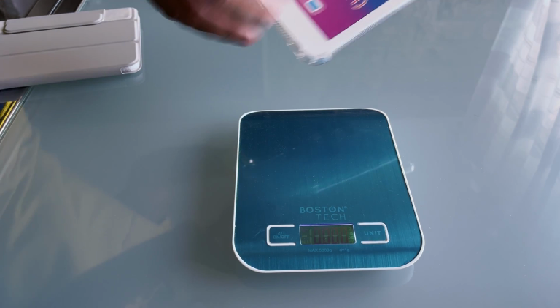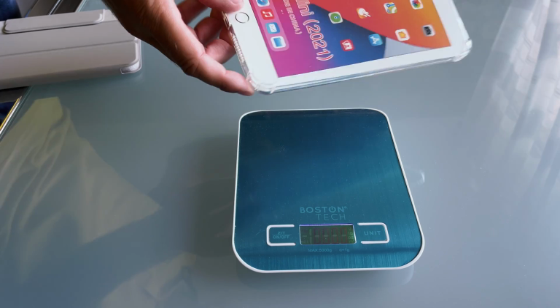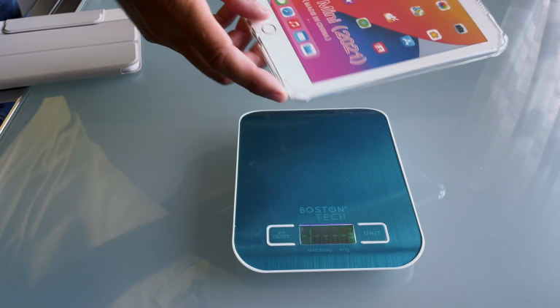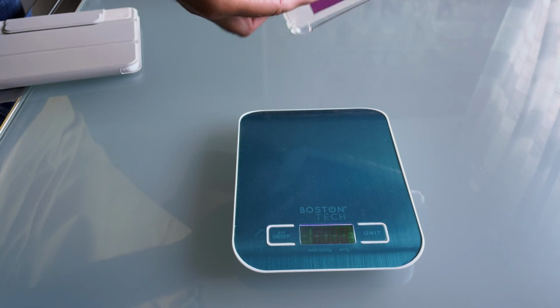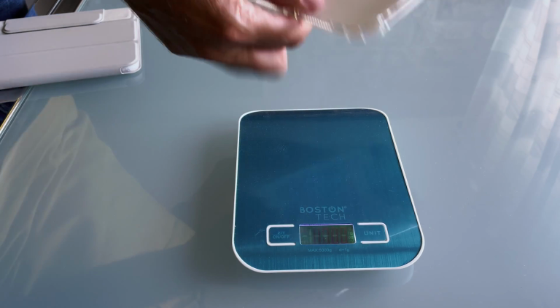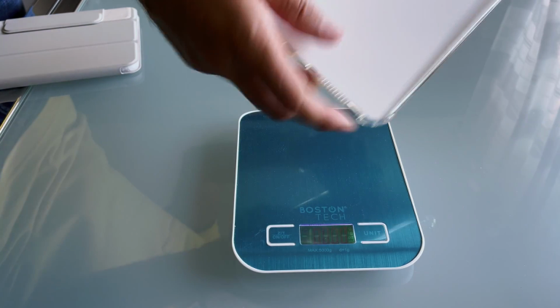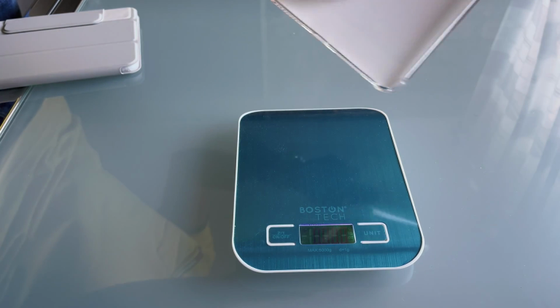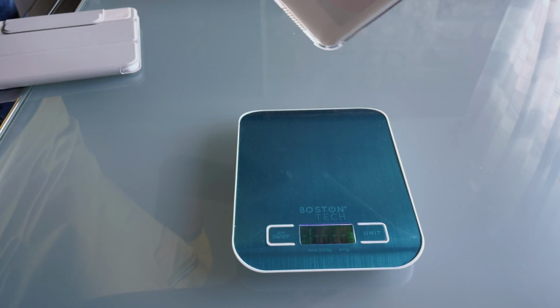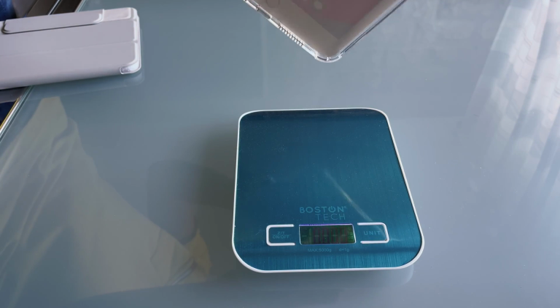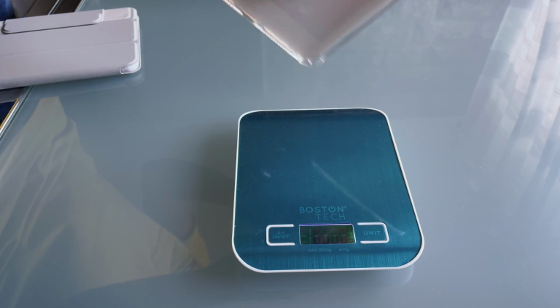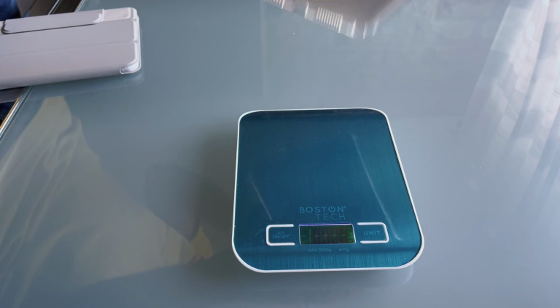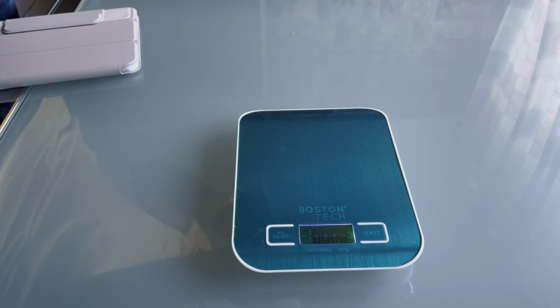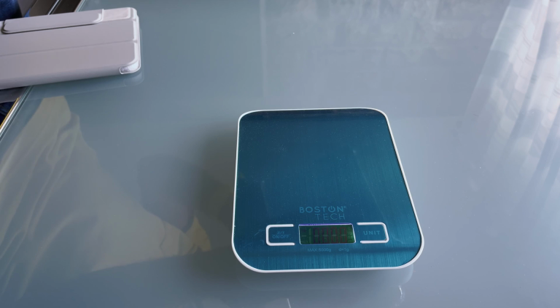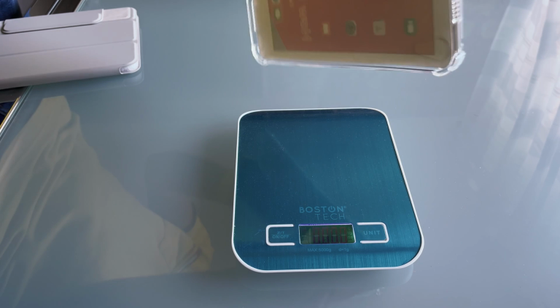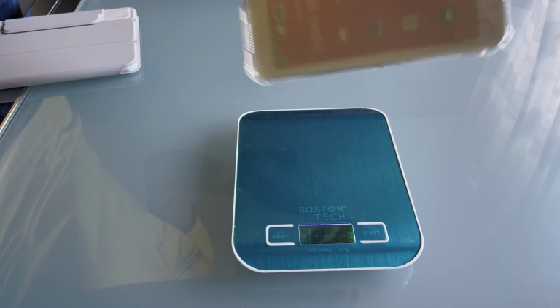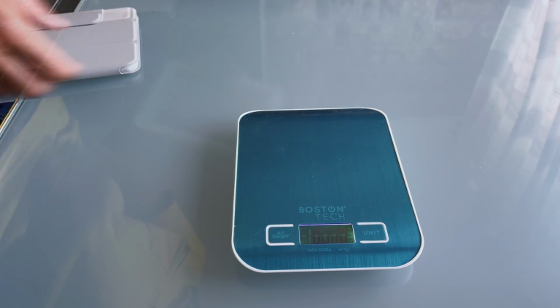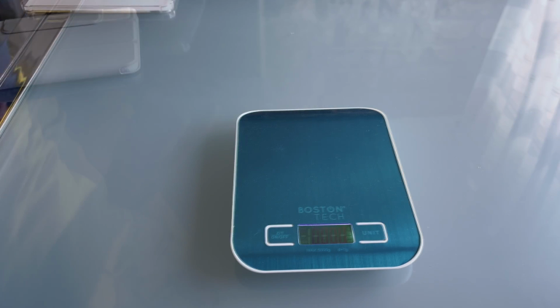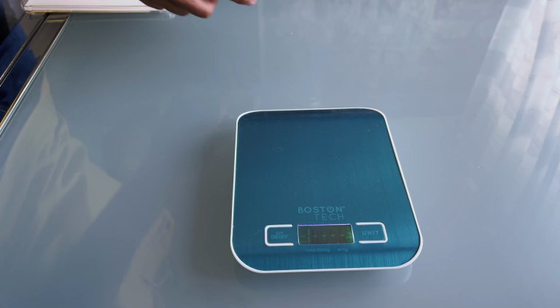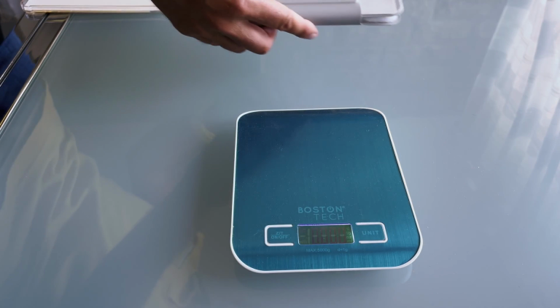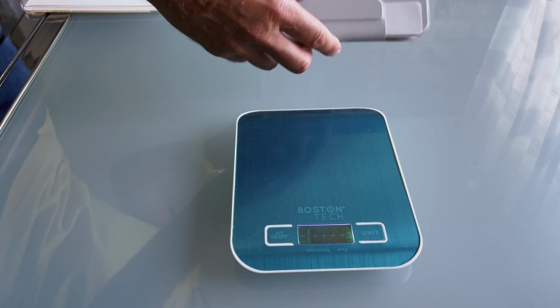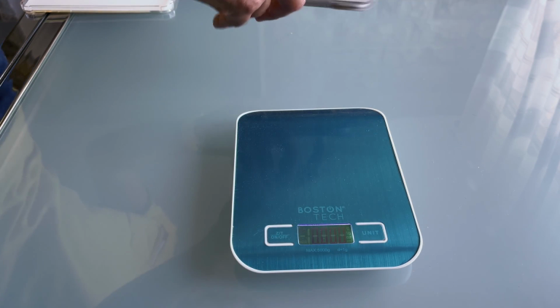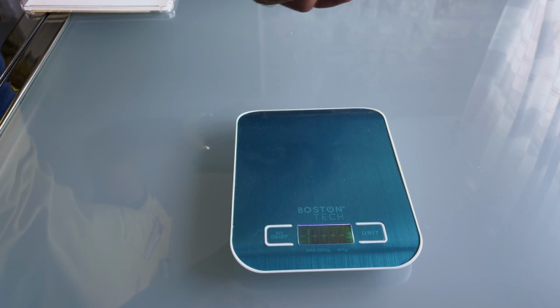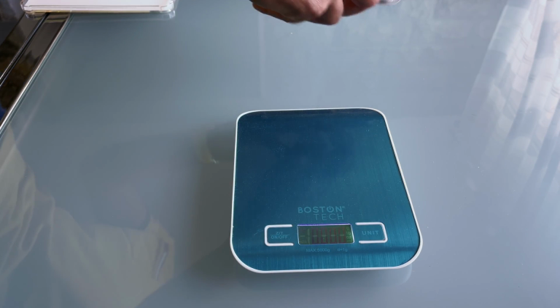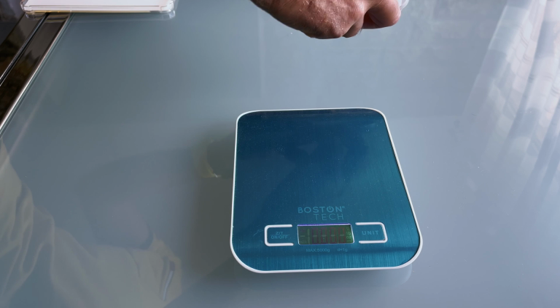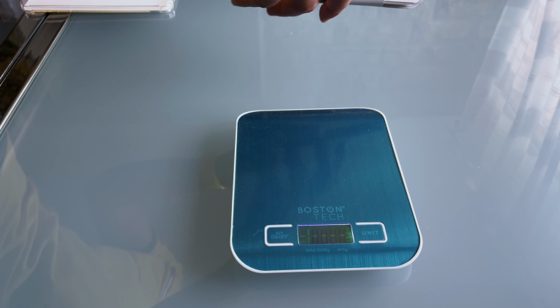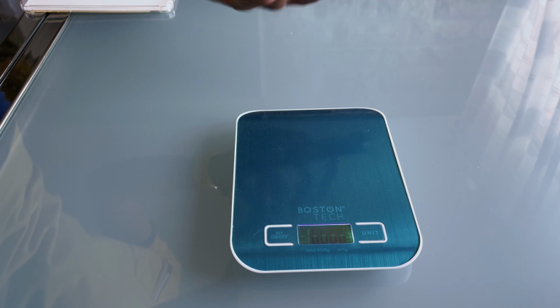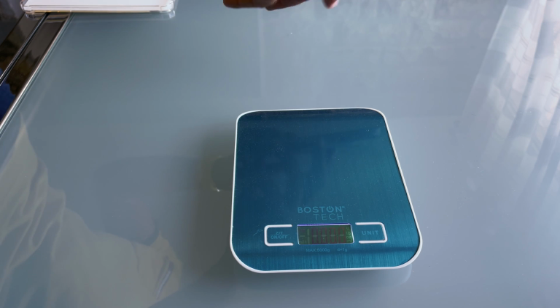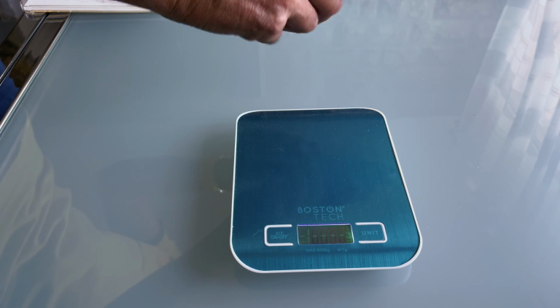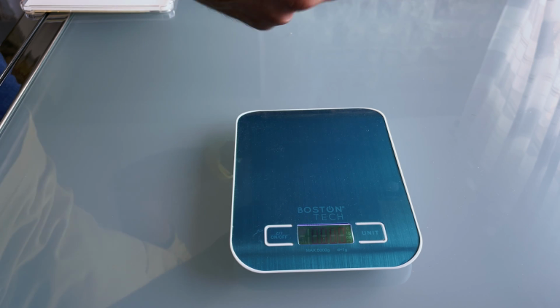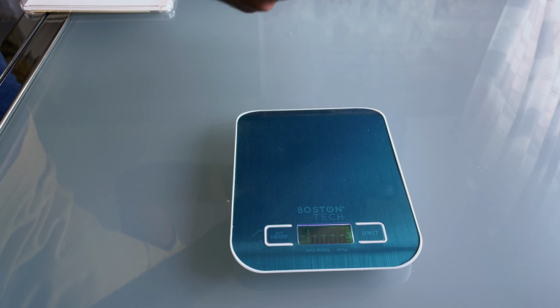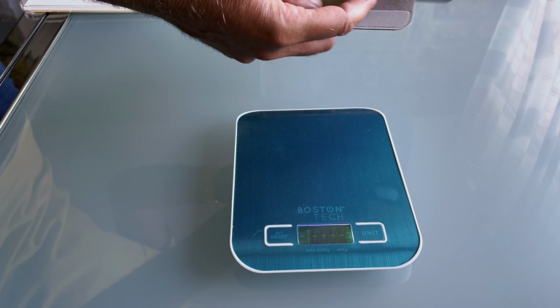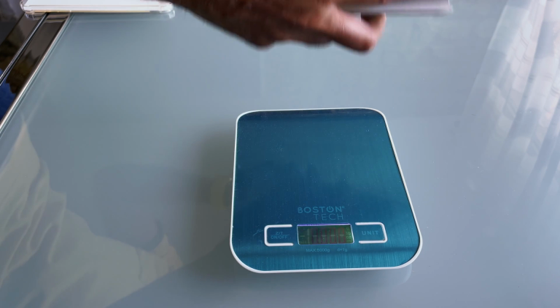I also bought two brand new cases for my iPad mini. This is the first one — transparent and very light. I think I will use it almost all the time. And this is a full case, front and back, and it should be magnetic.